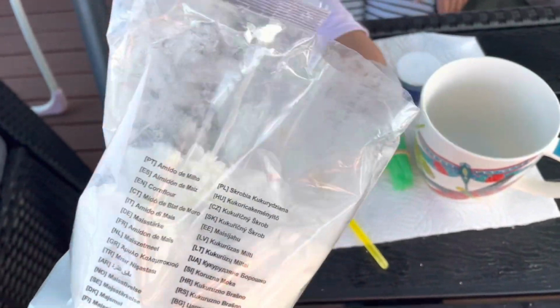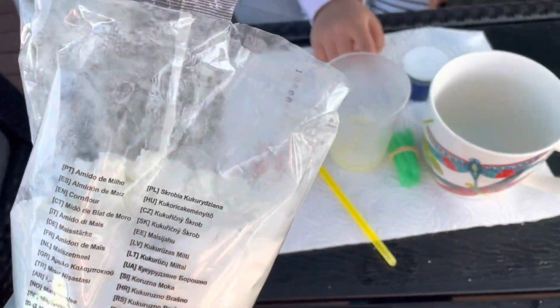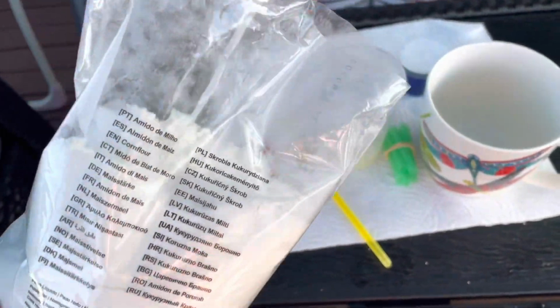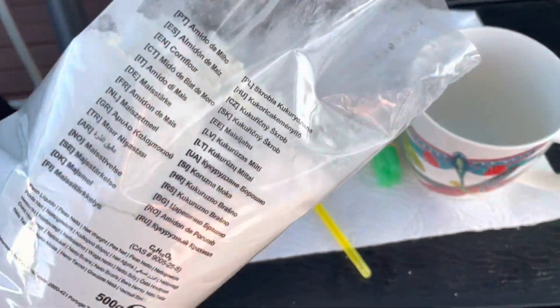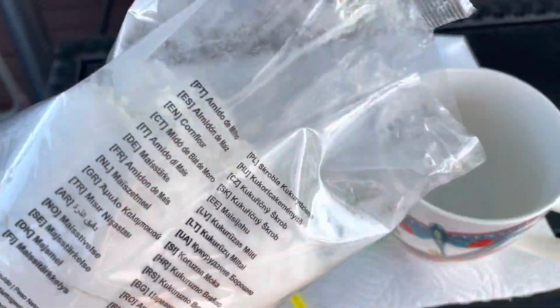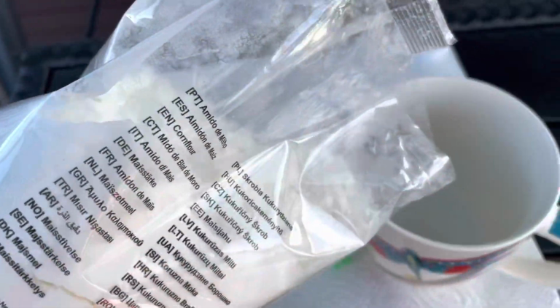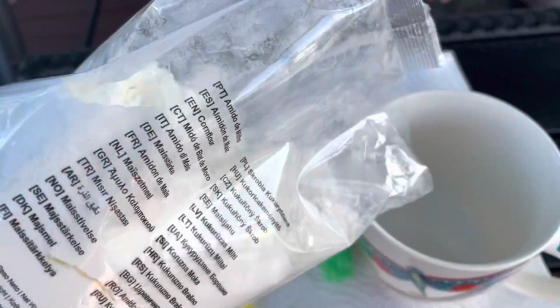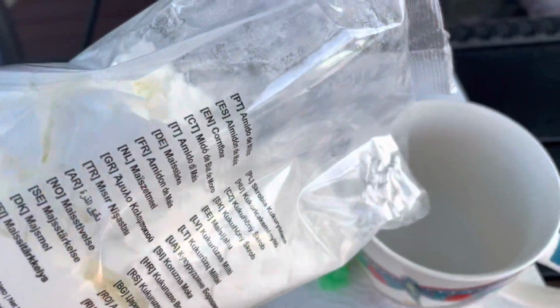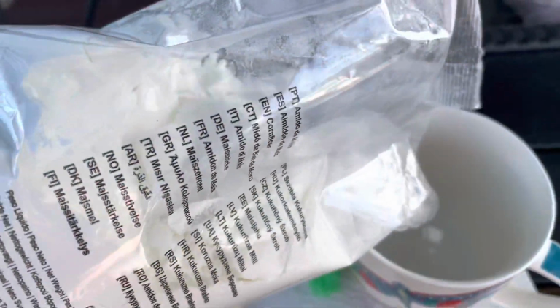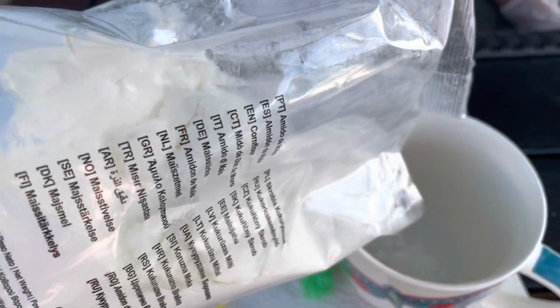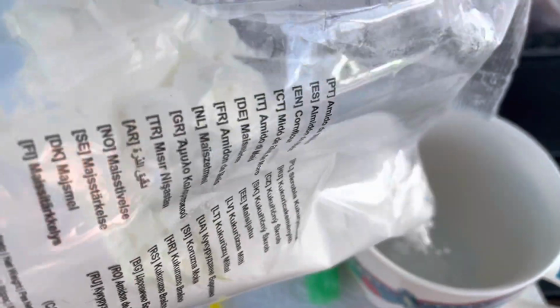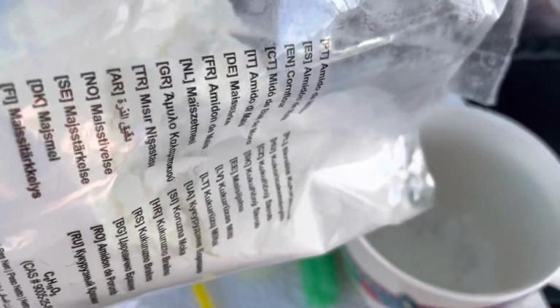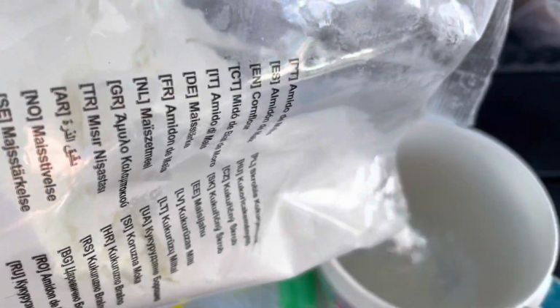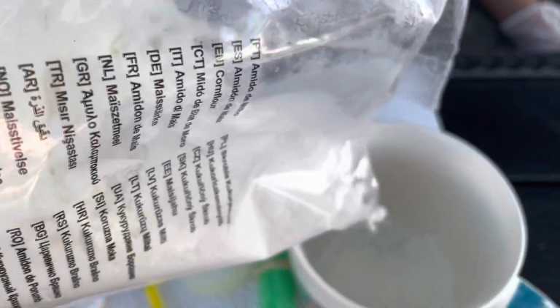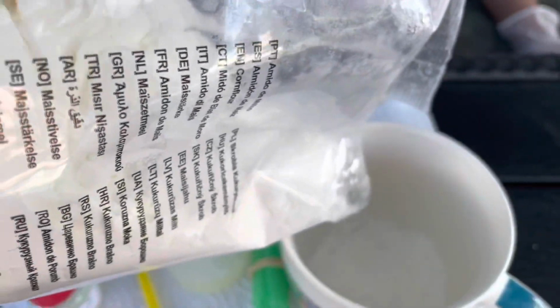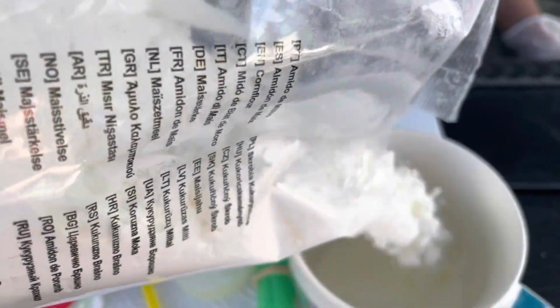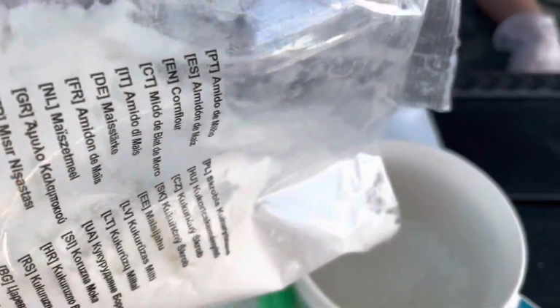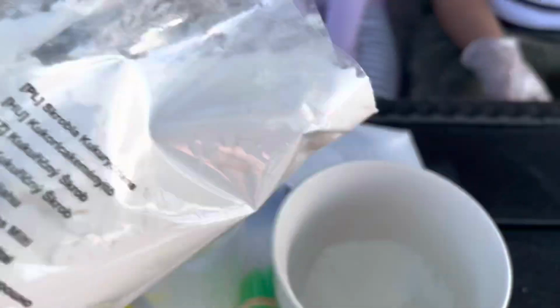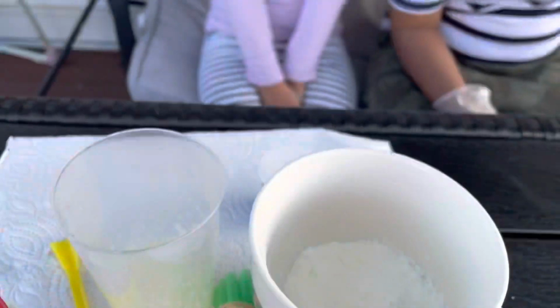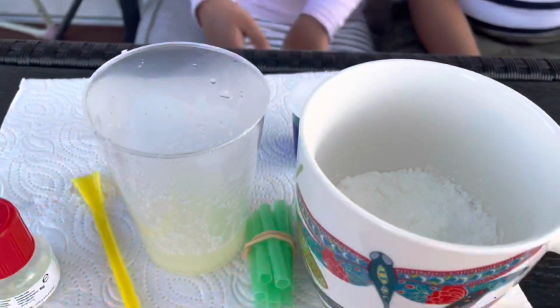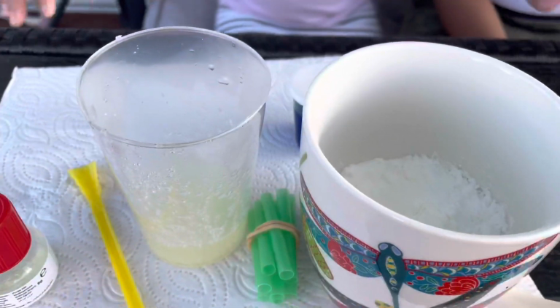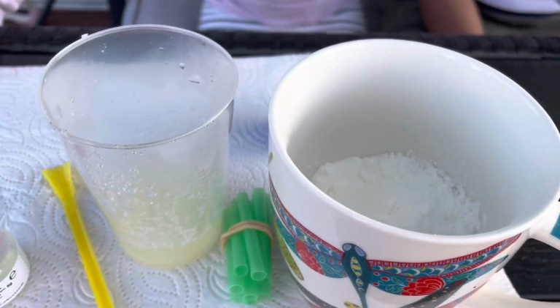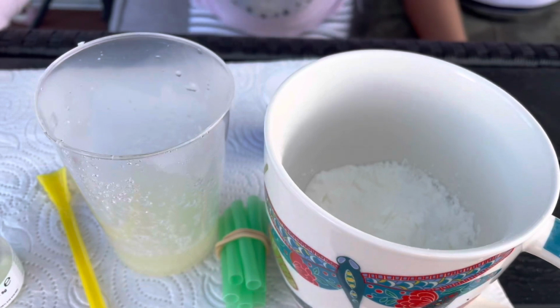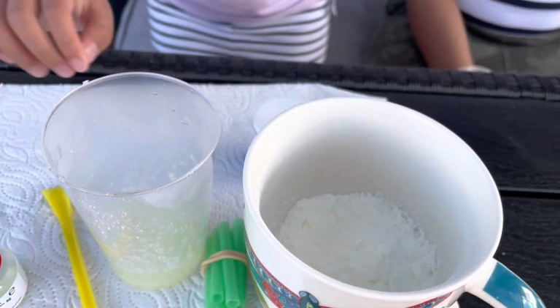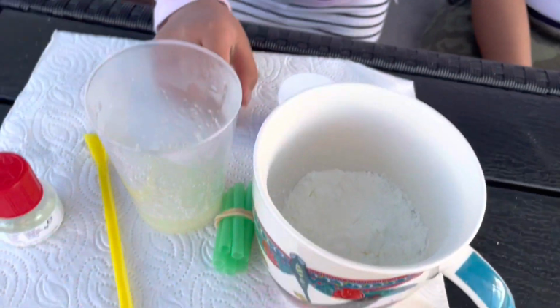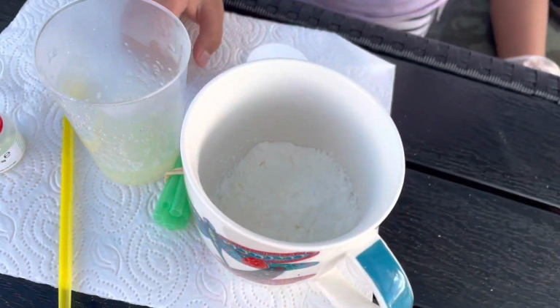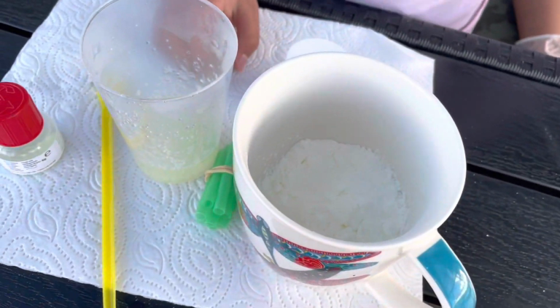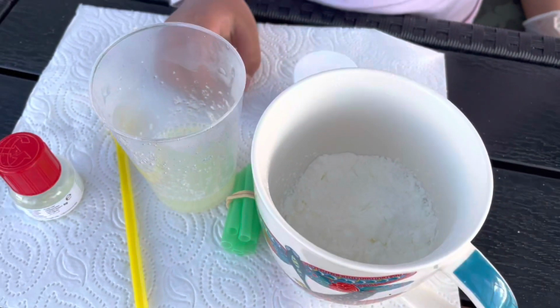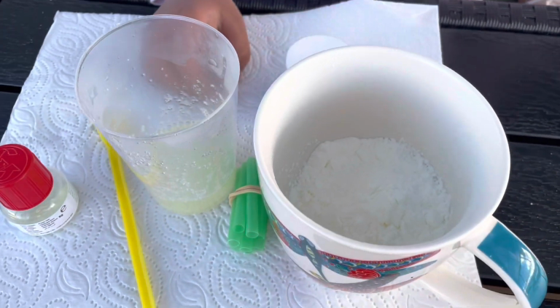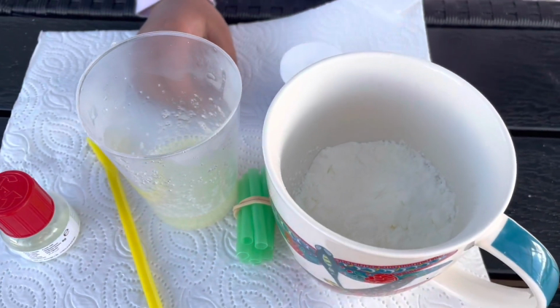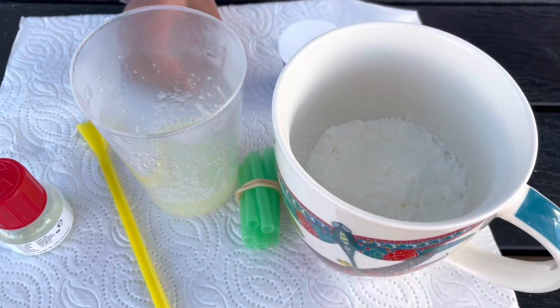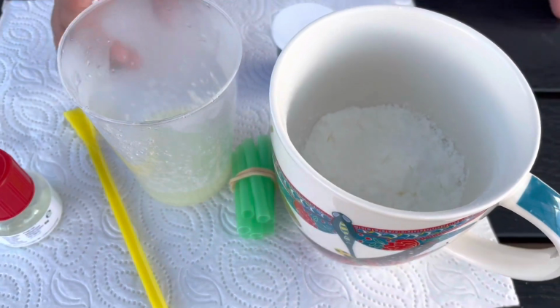Next we'll be pouring the cornstarch into the mold. When we pour the gelatin it will stay inside the straw like that.